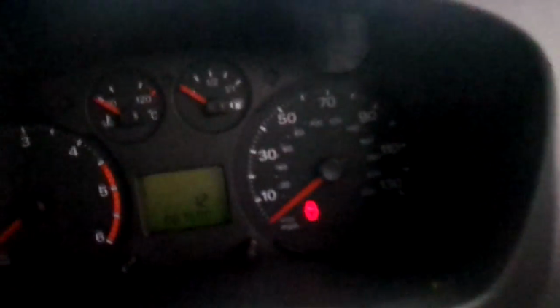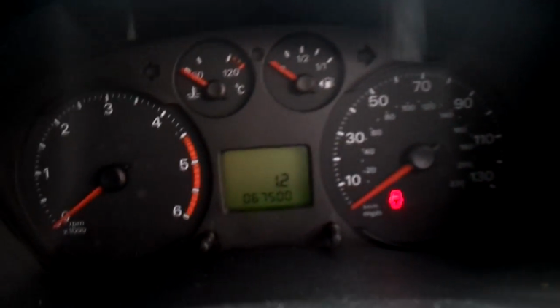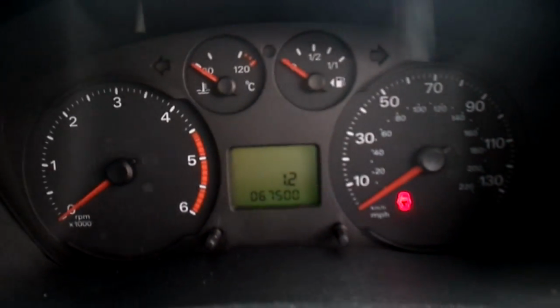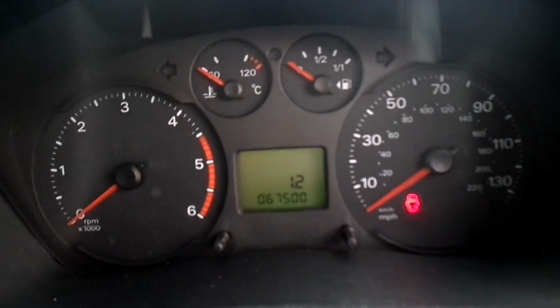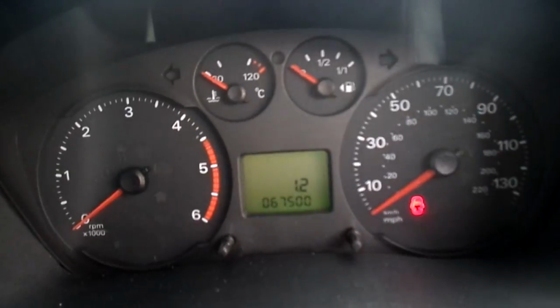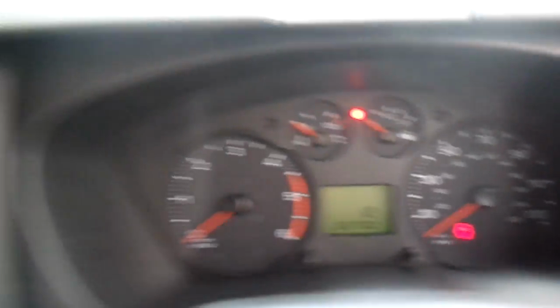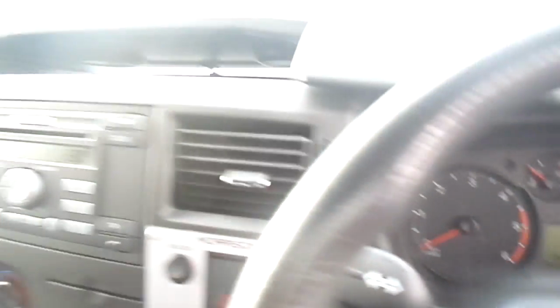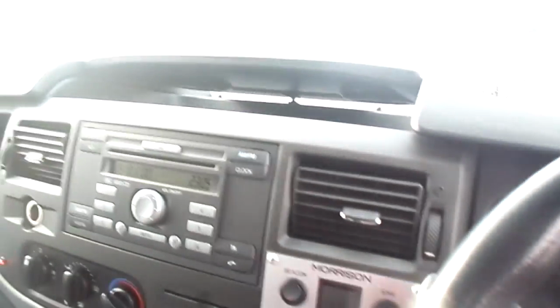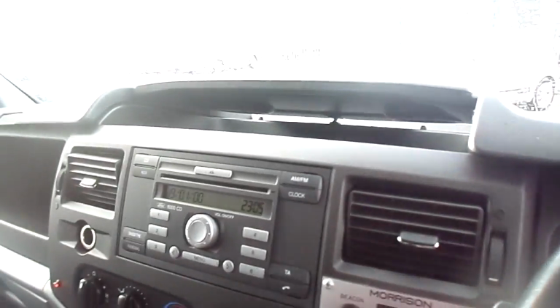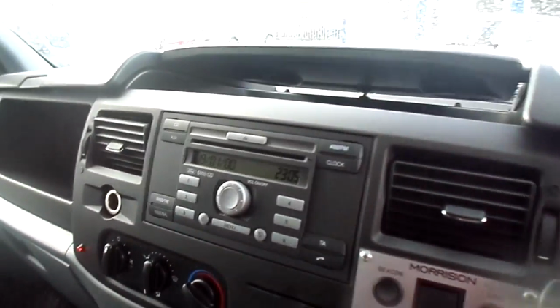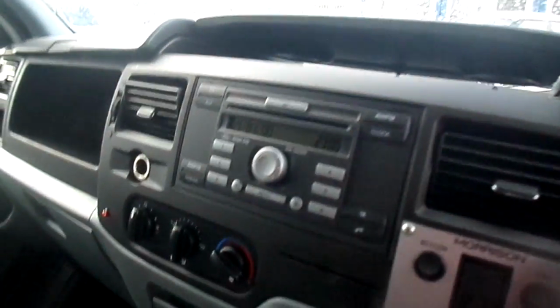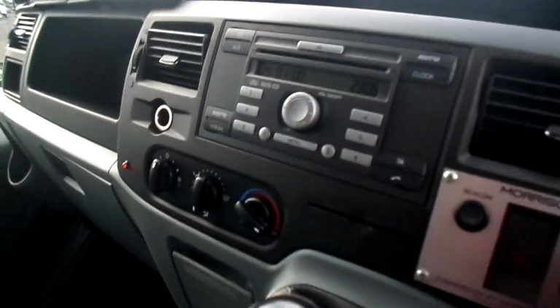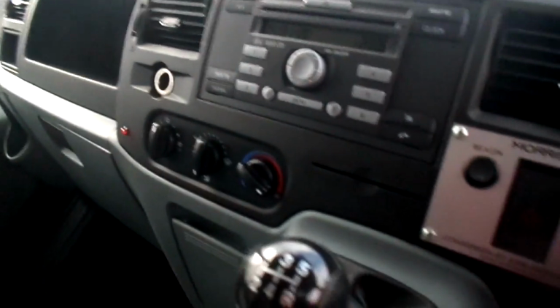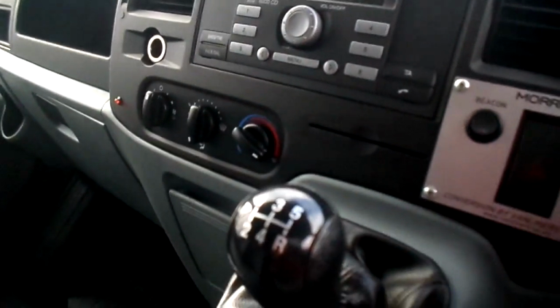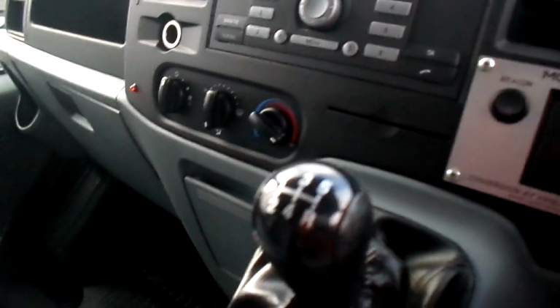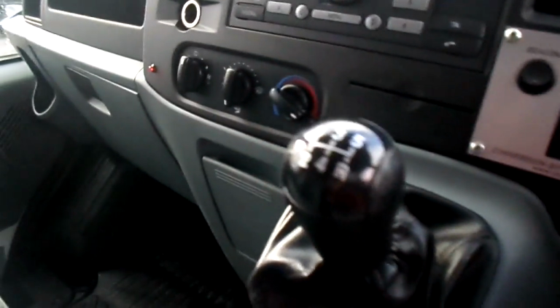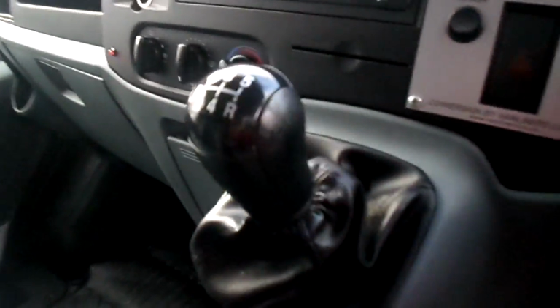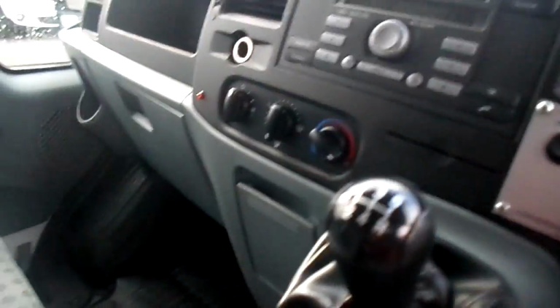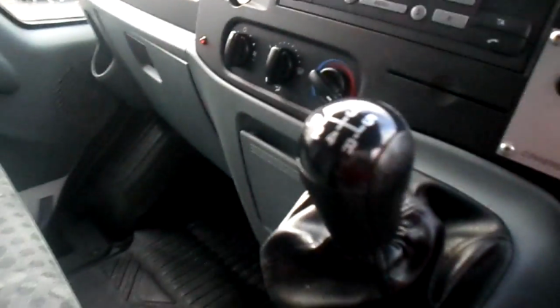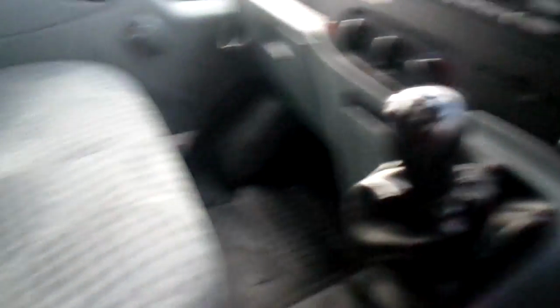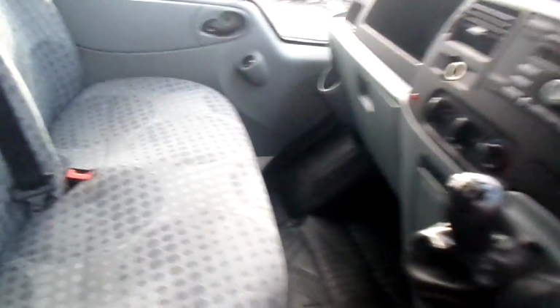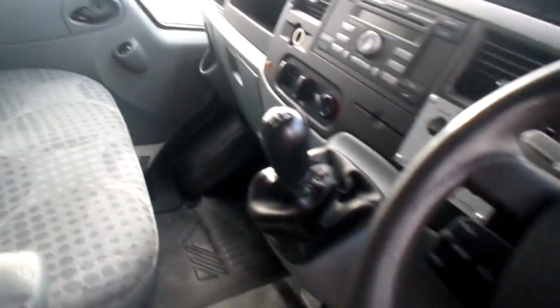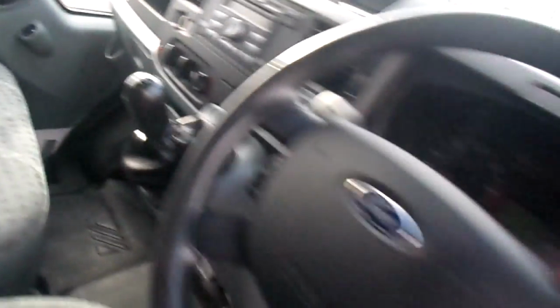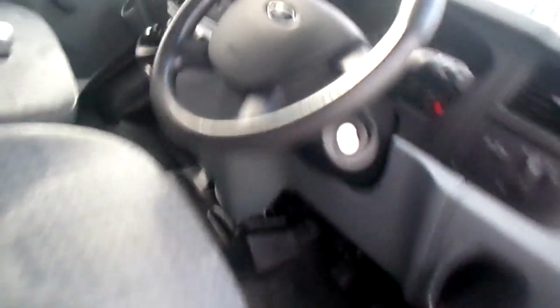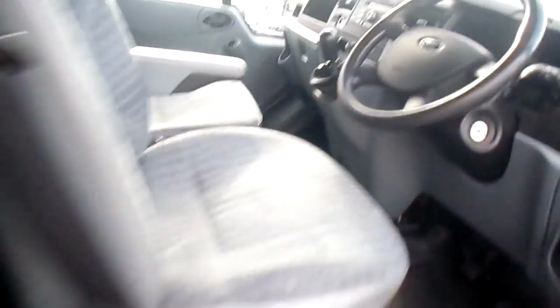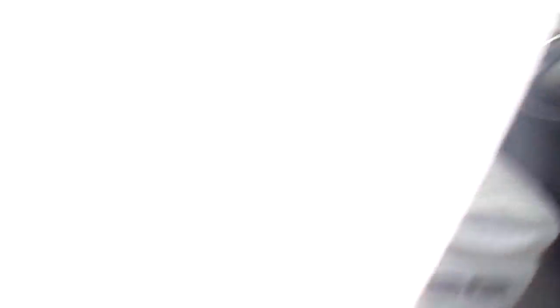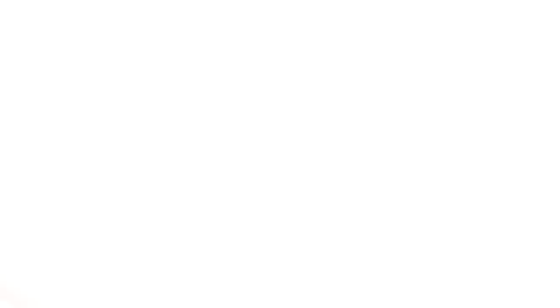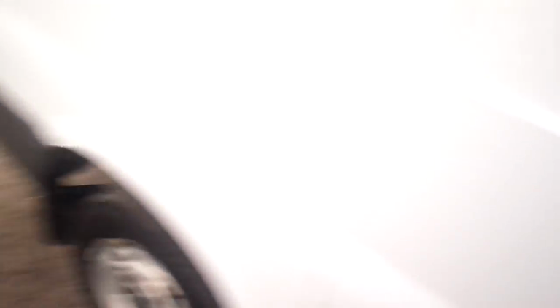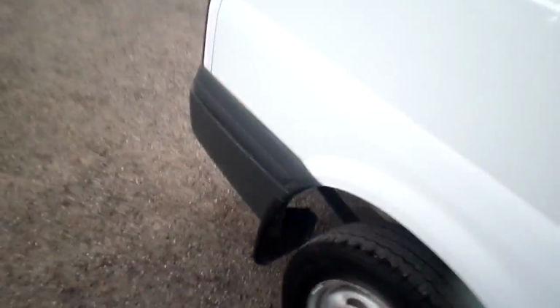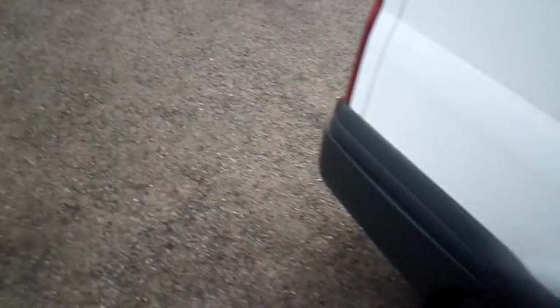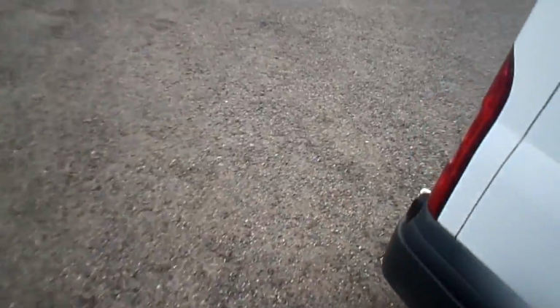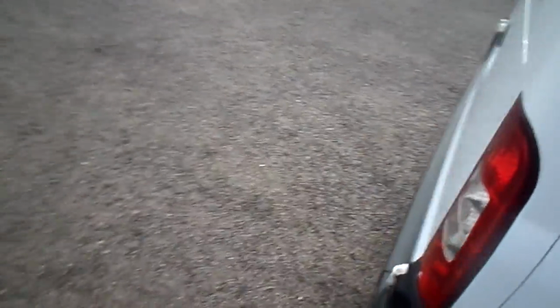There's your mileage there — 67,000. CD player, there's all your controls. 5-speed diesel. Going to take you in the back.